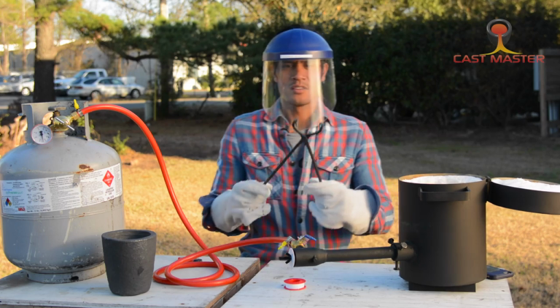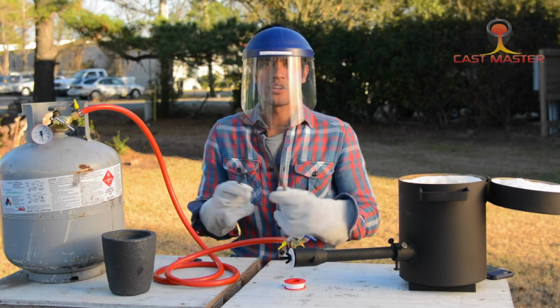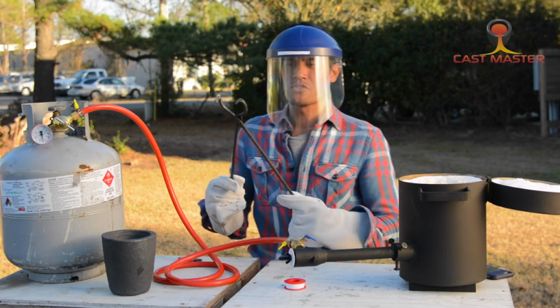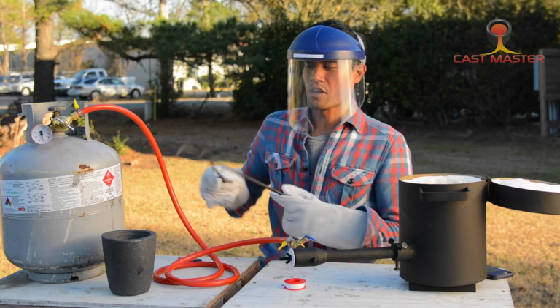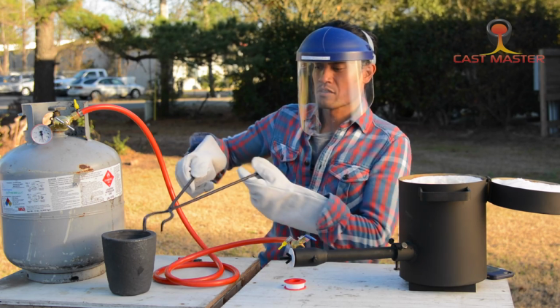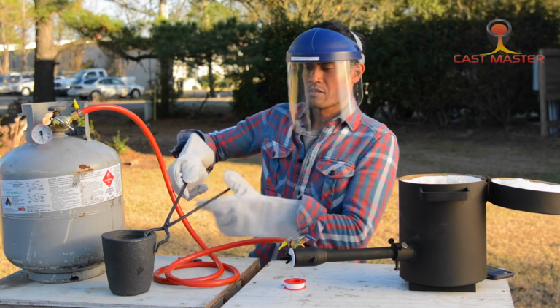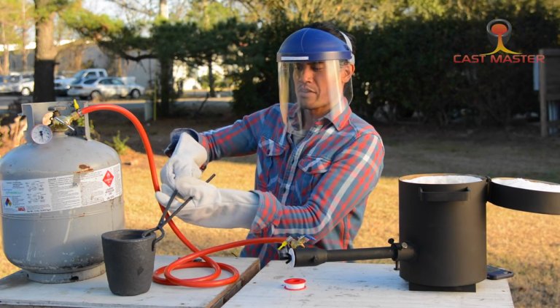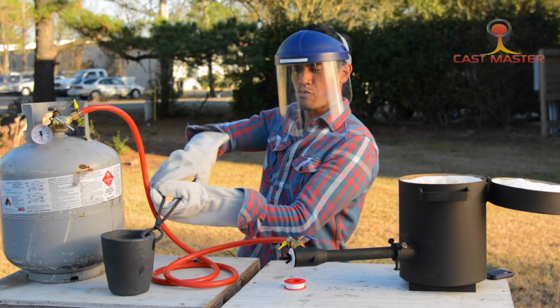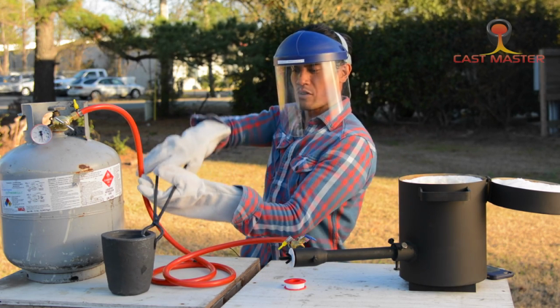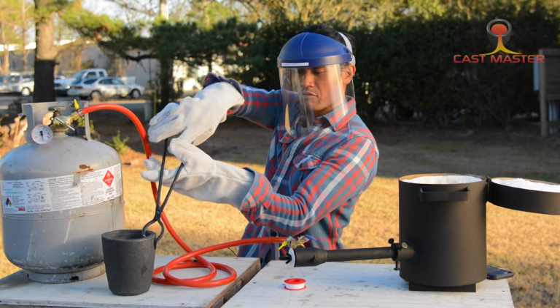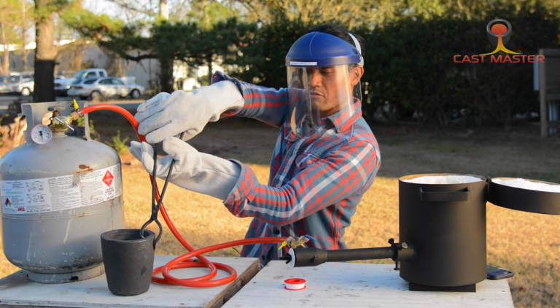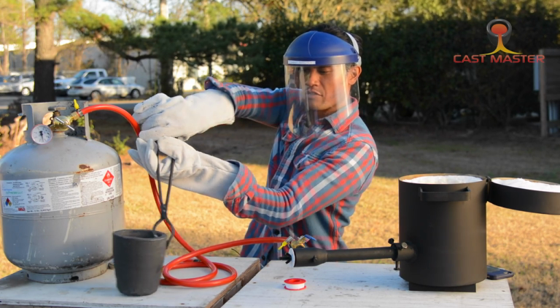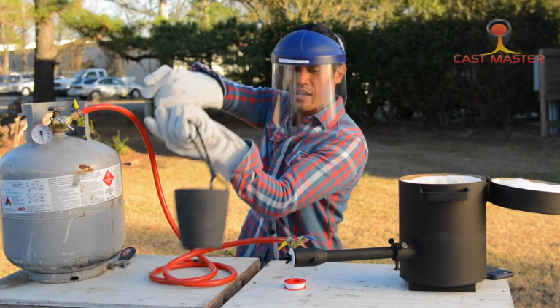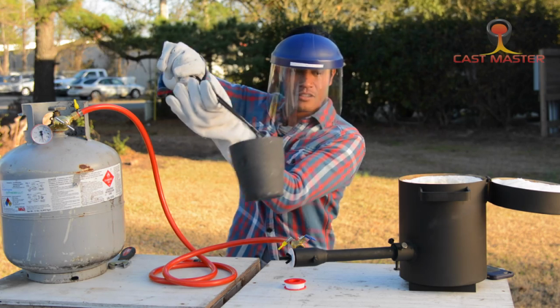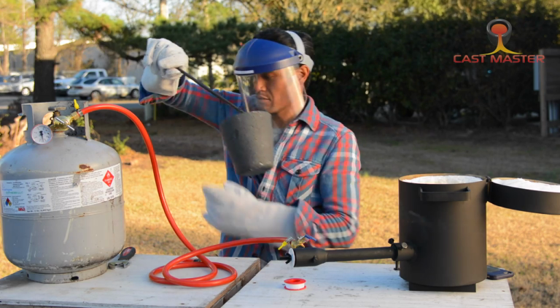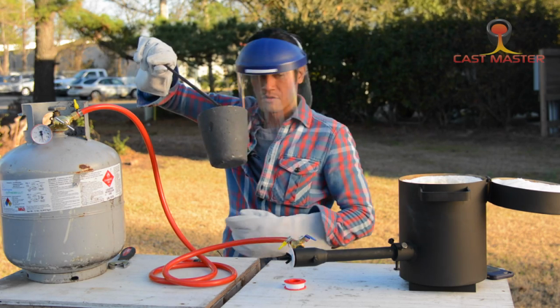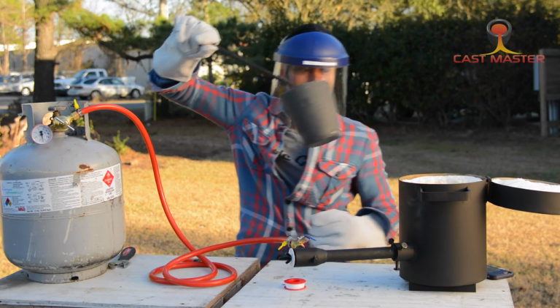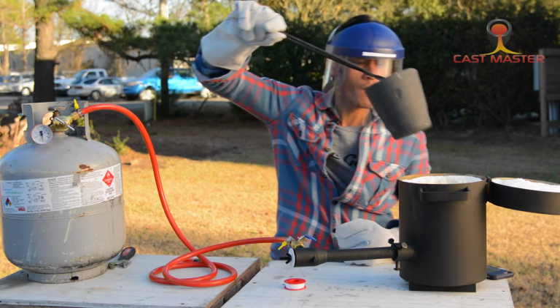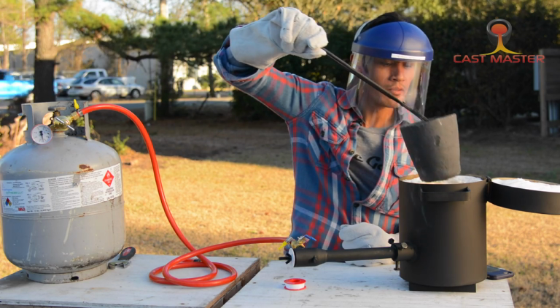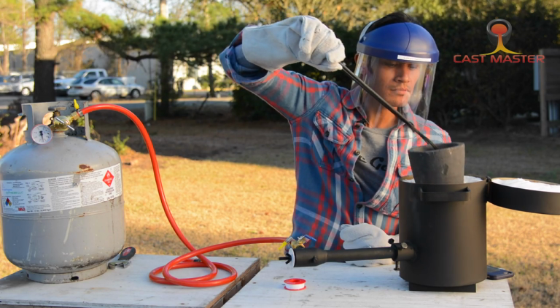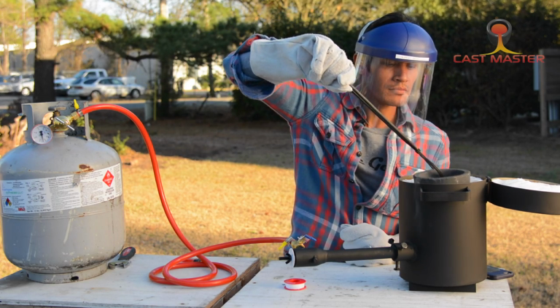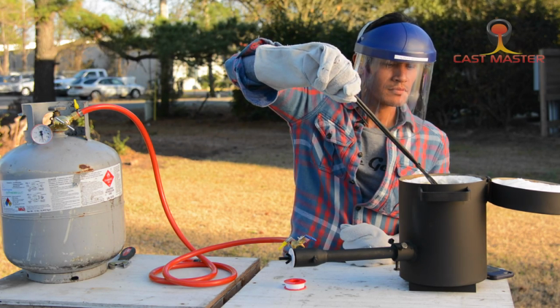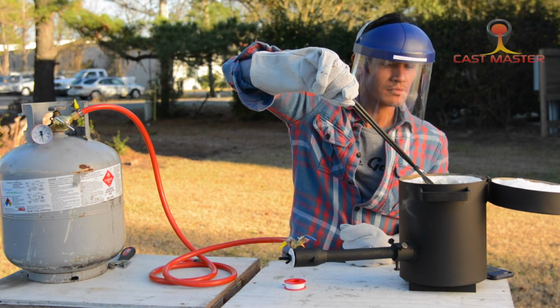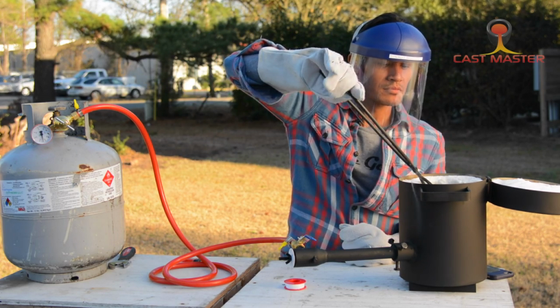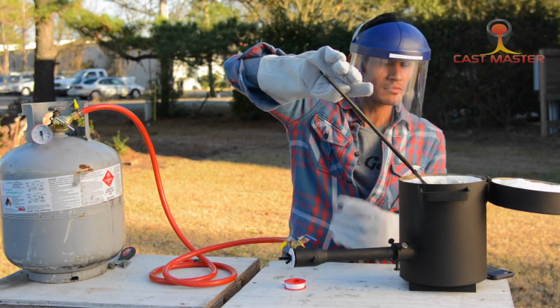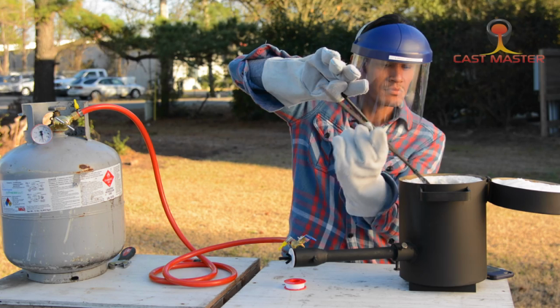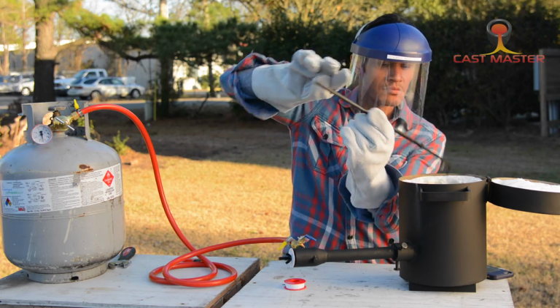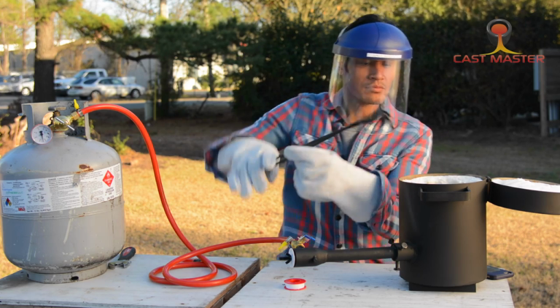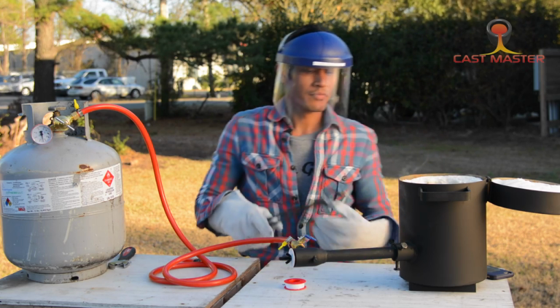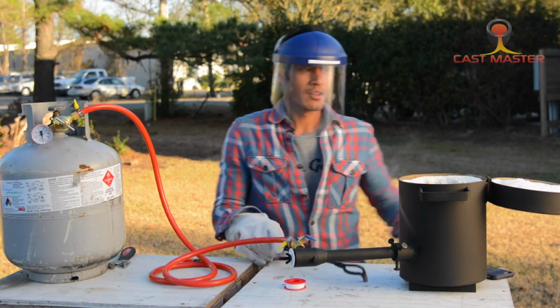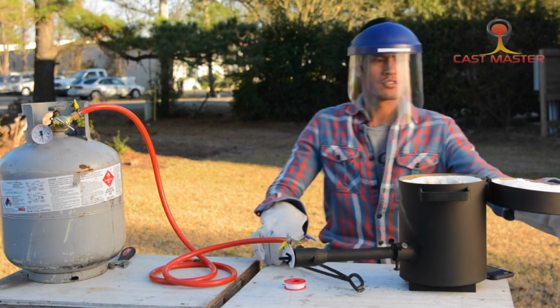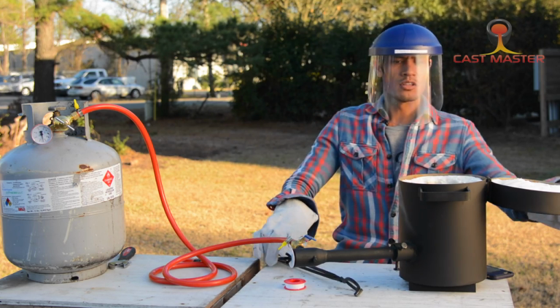Now we're going to use your tongs and place the crucible inside. Just close the lid.